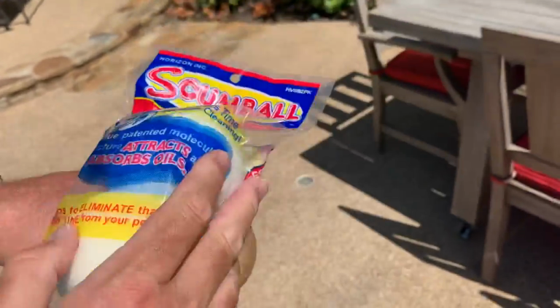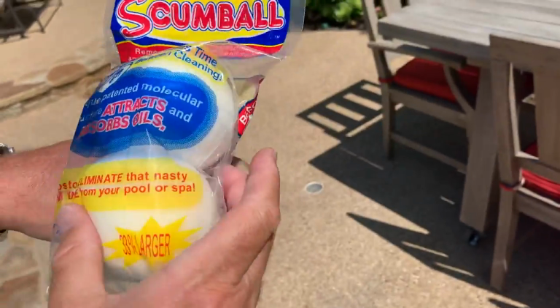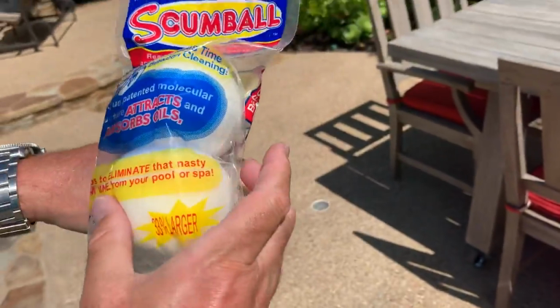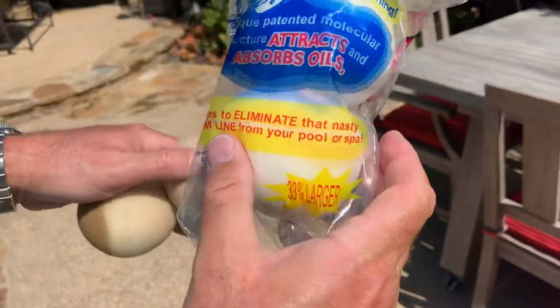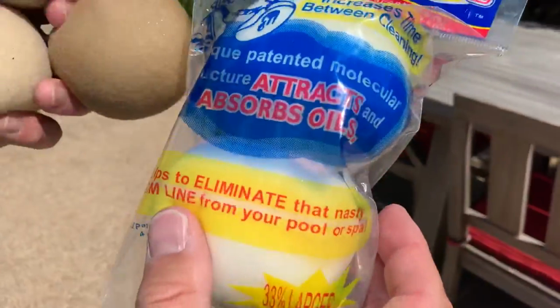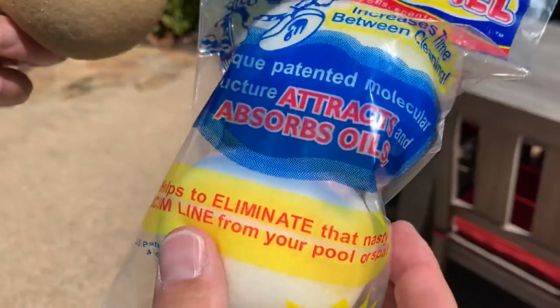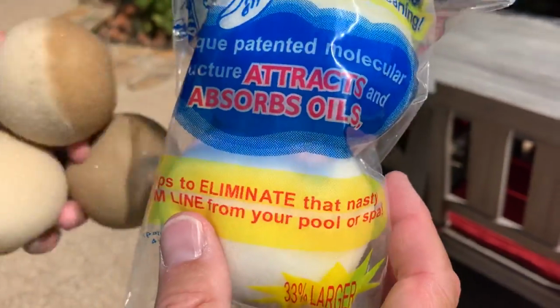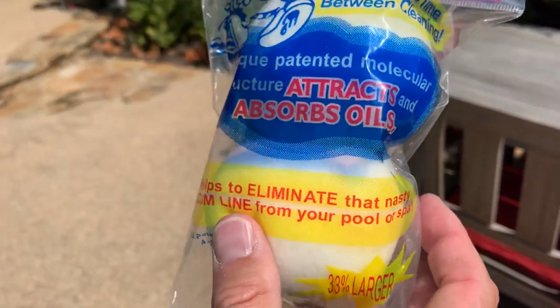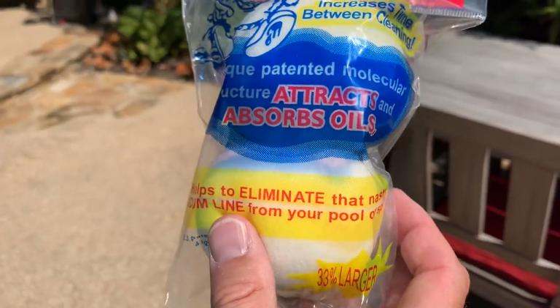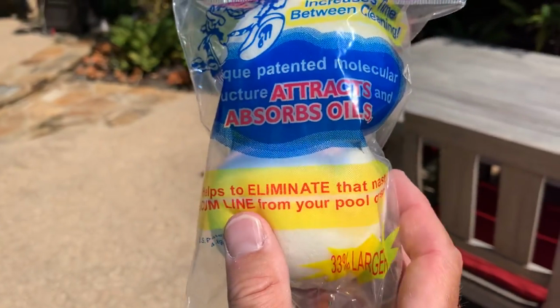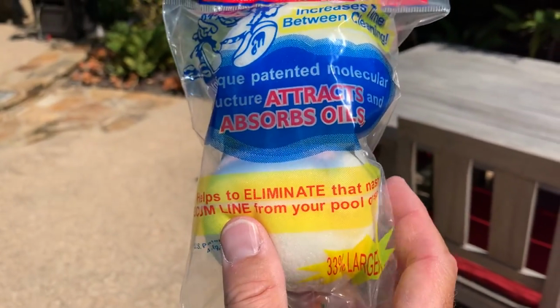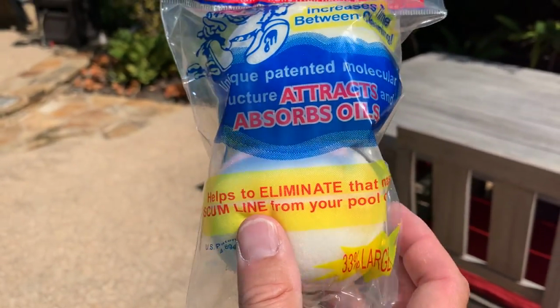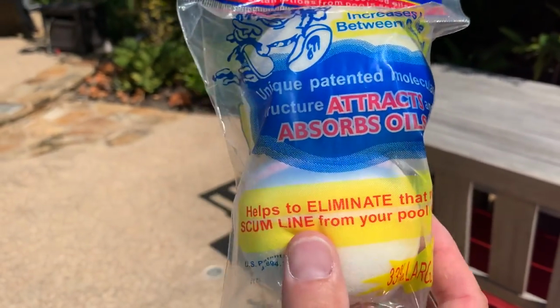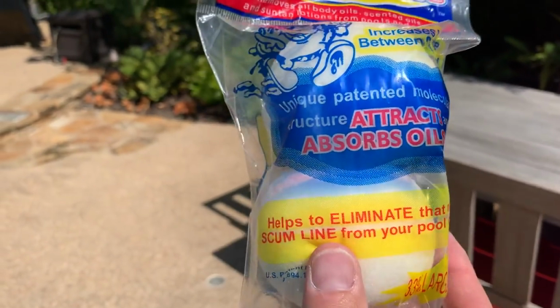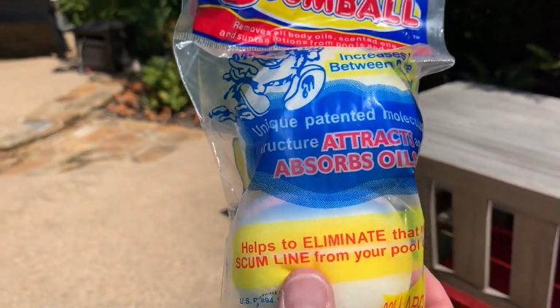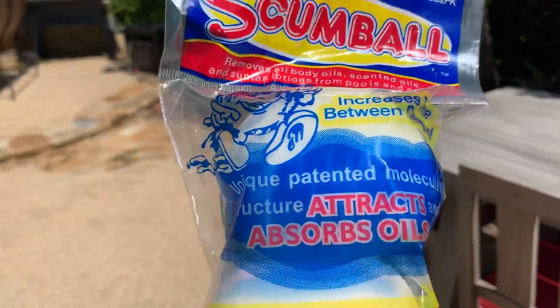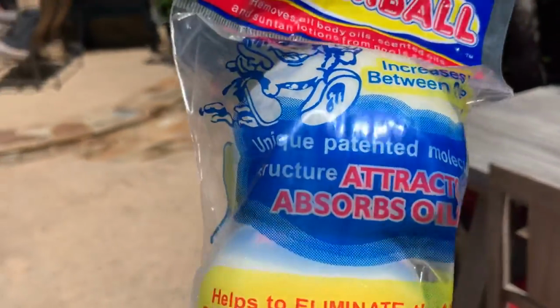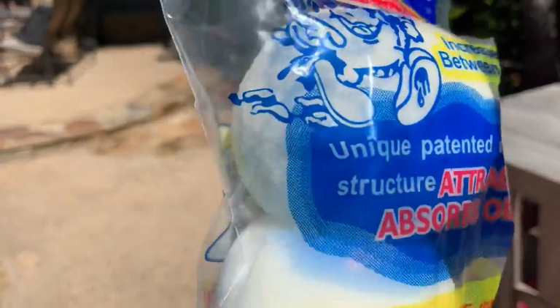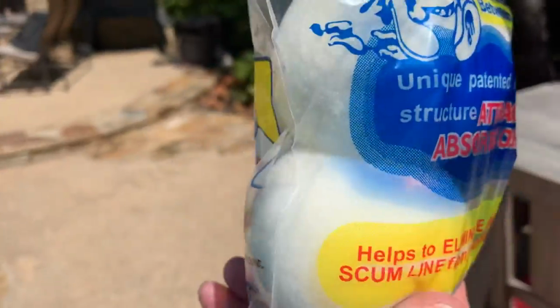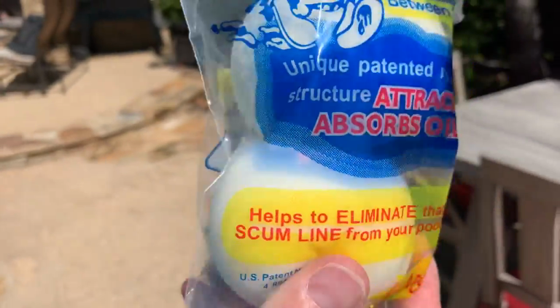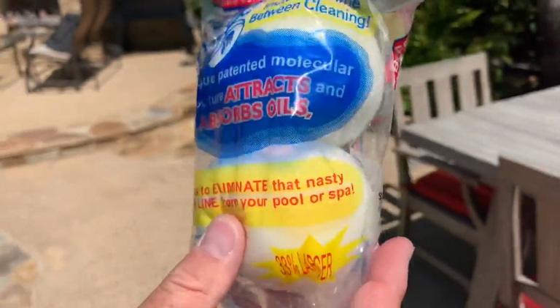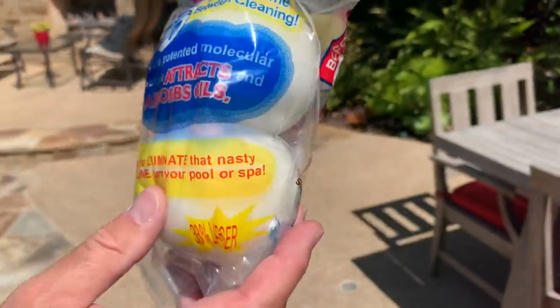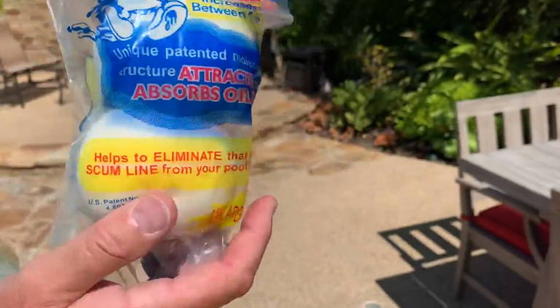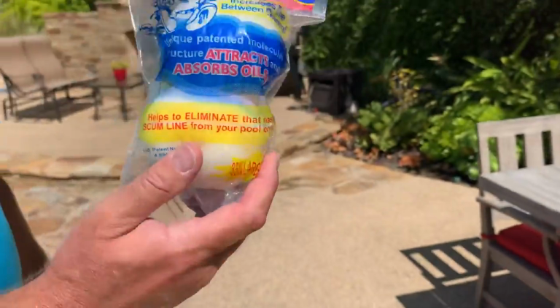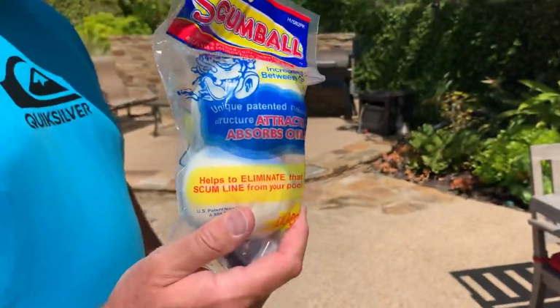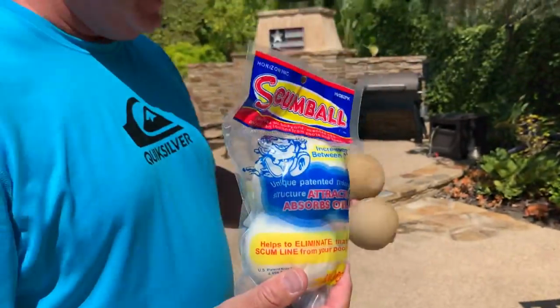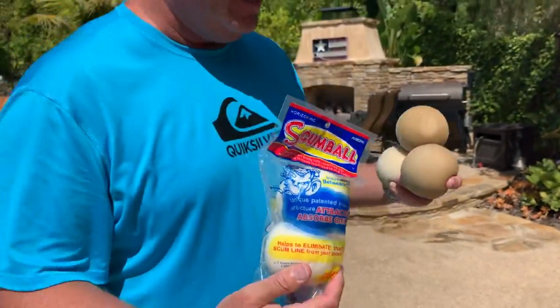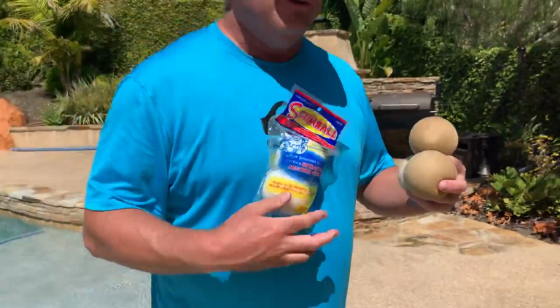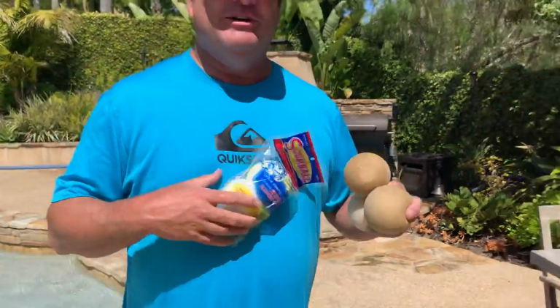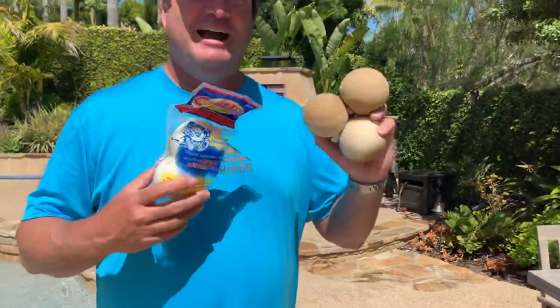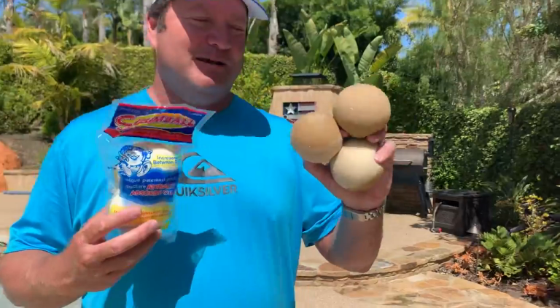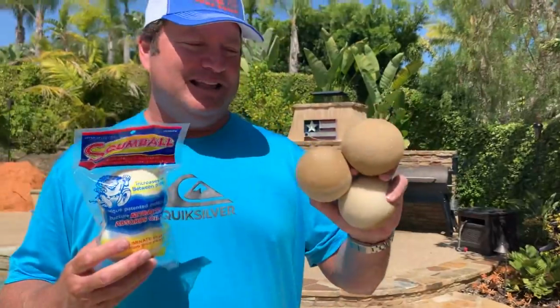It attracts oils, lotions, anything in the pool. We just did some painting in the pool on the rocks and a little bit of paint got in the pool — it sucked up the paint. Anything like that that gets in your pool. So highly recommend these.